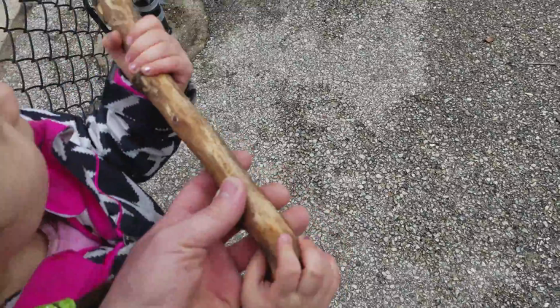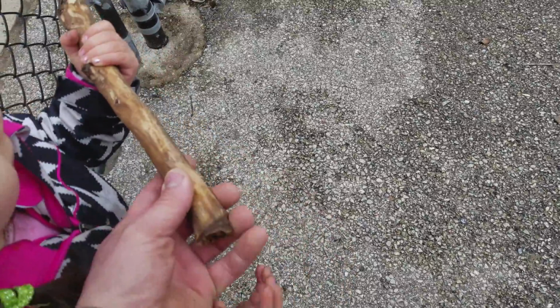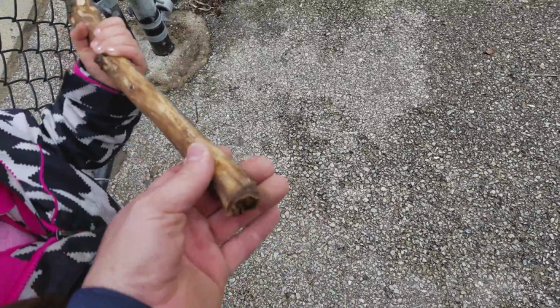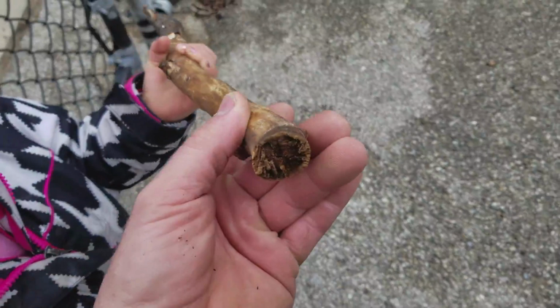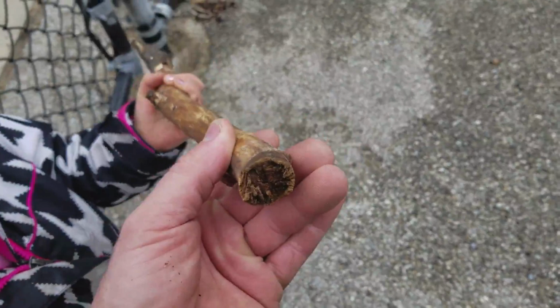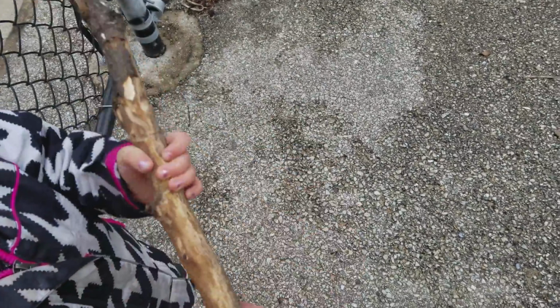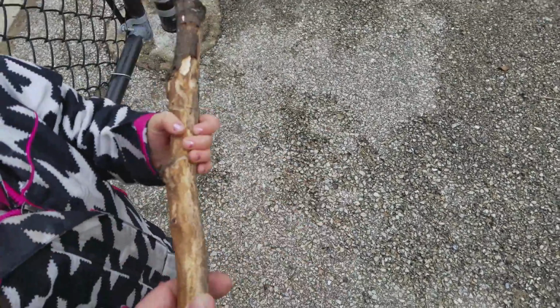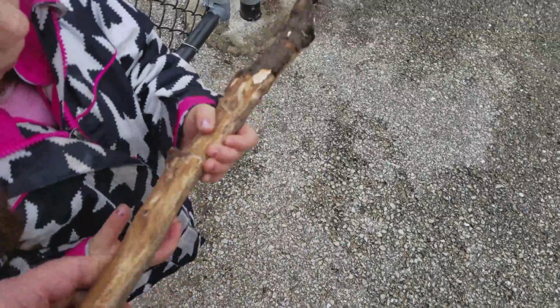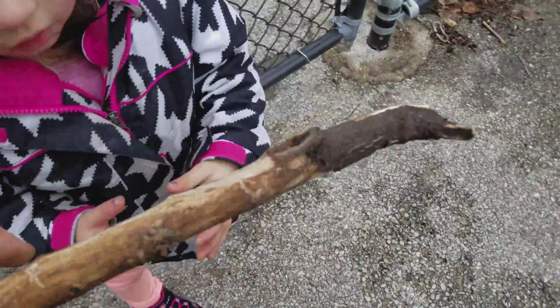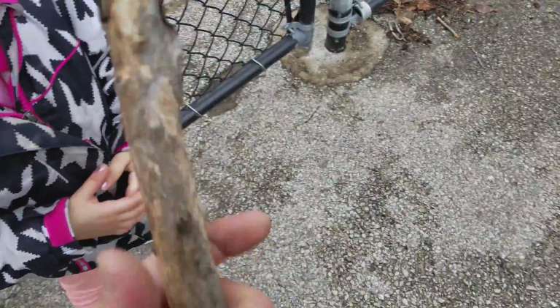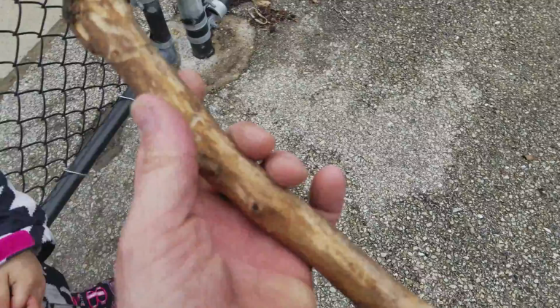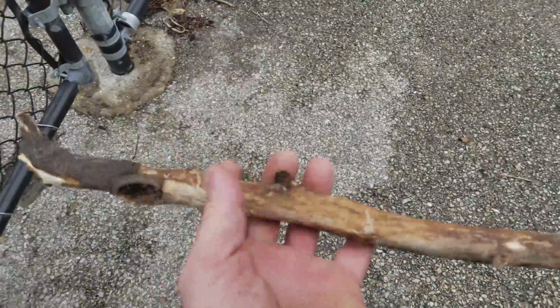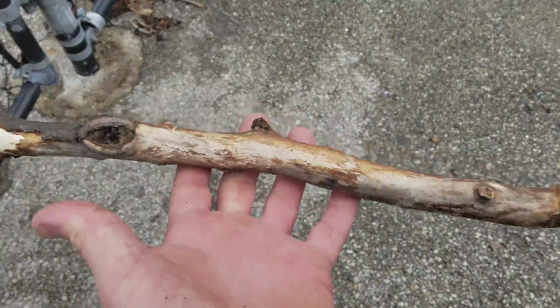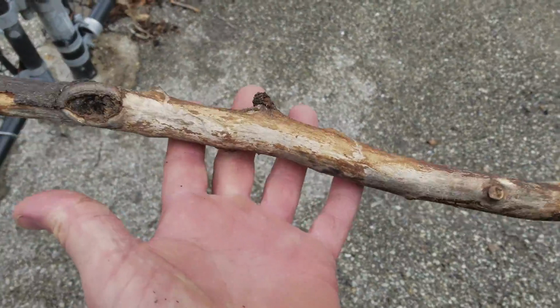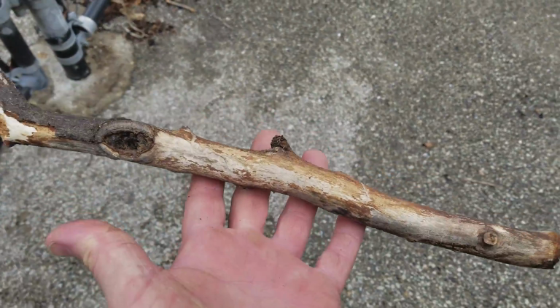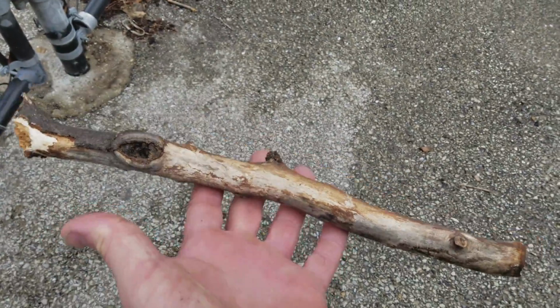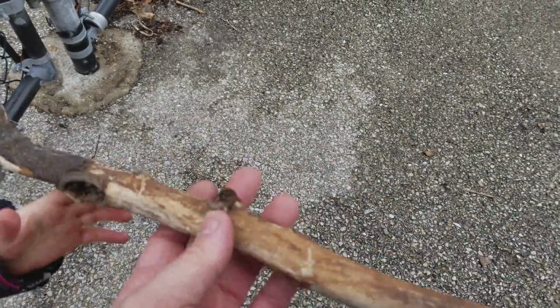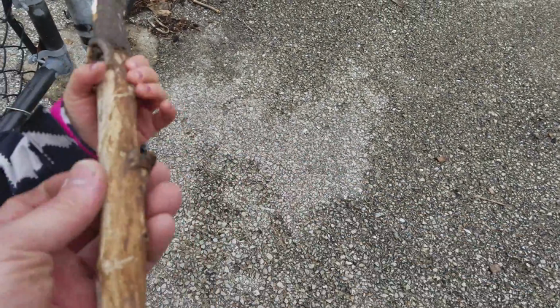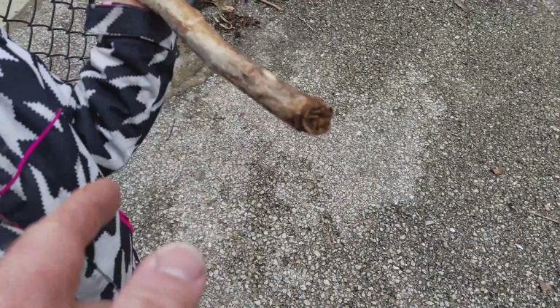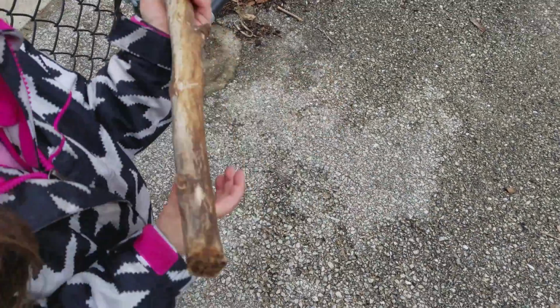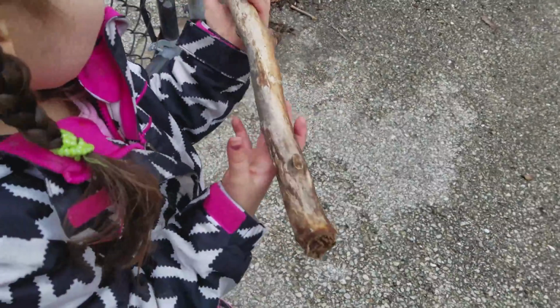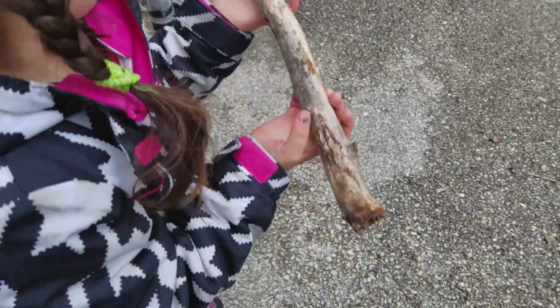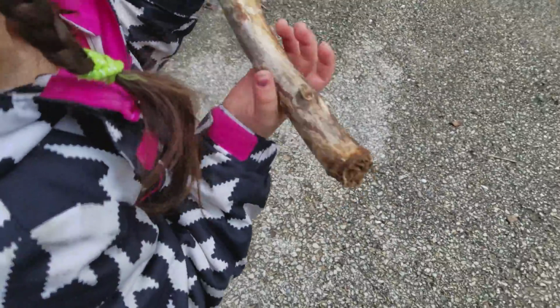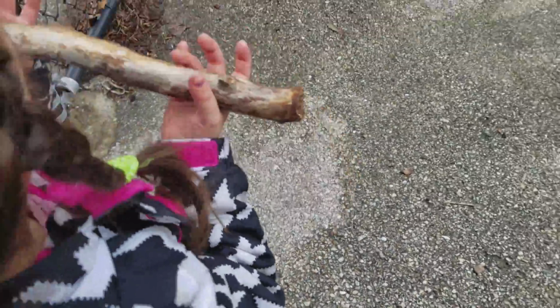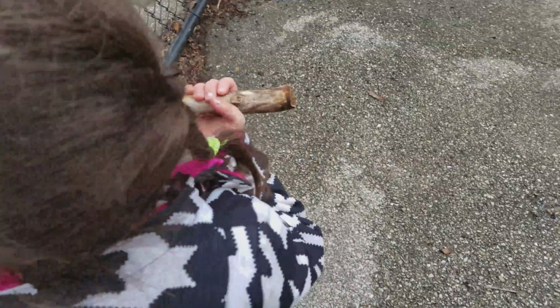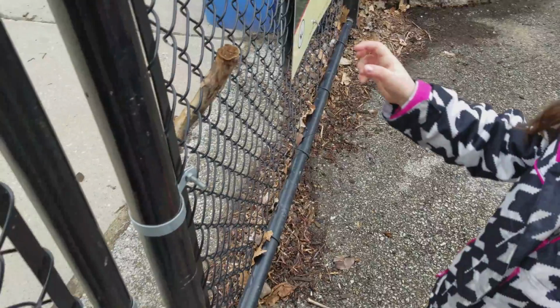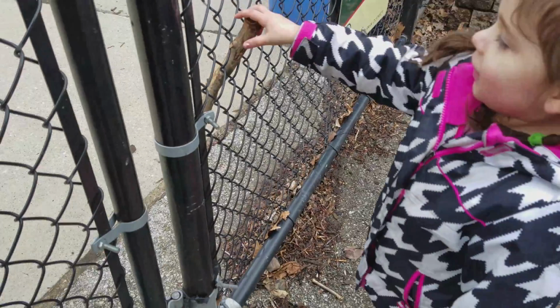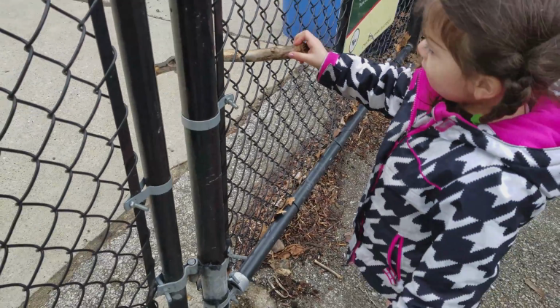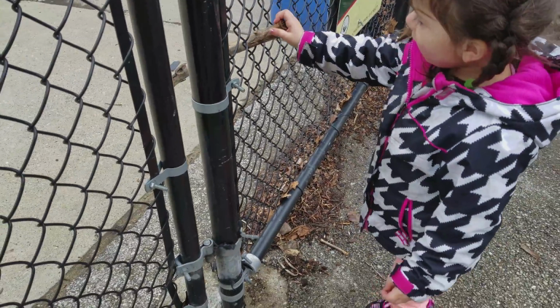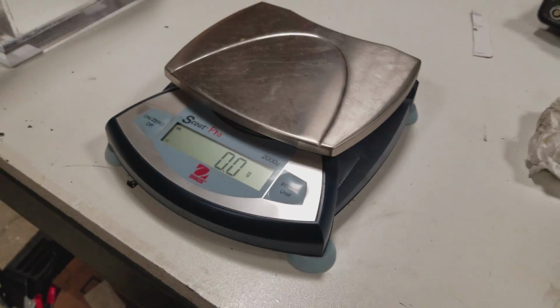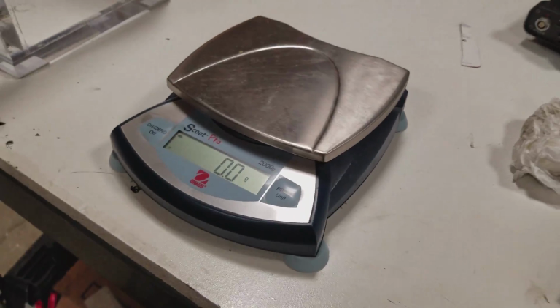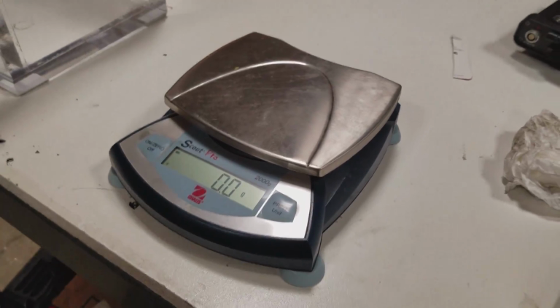Take all of the moisture out, and you know what's going to happen? This is going to become light like a feather, because what's making this heavy is the moisture inside. I'm going to put that in the vacuum chamber.